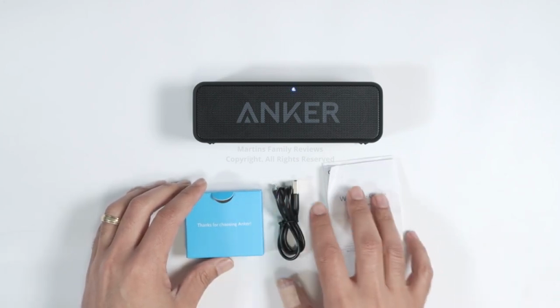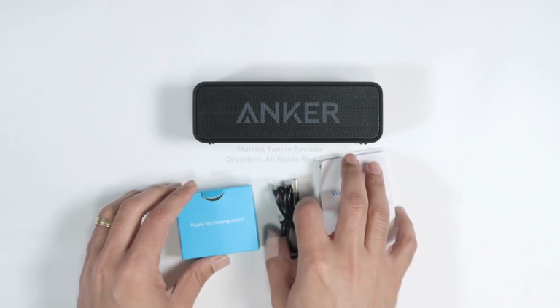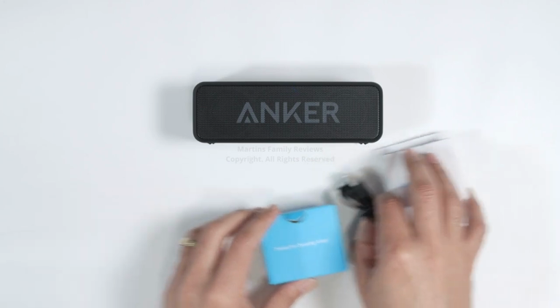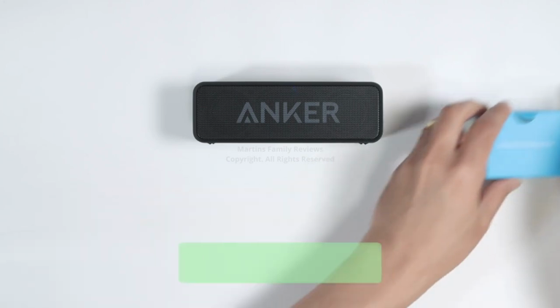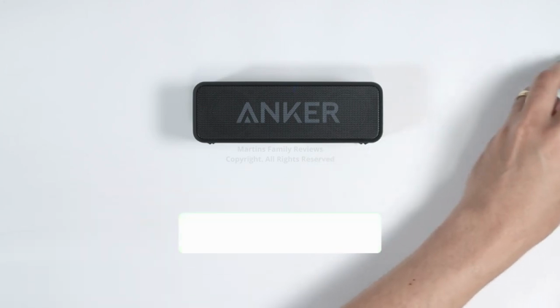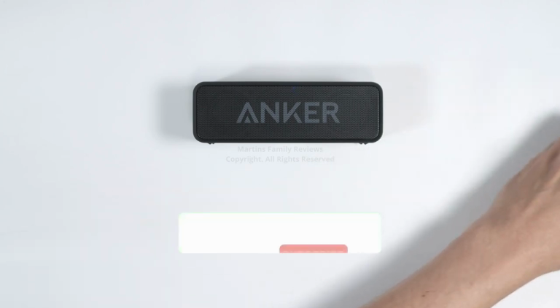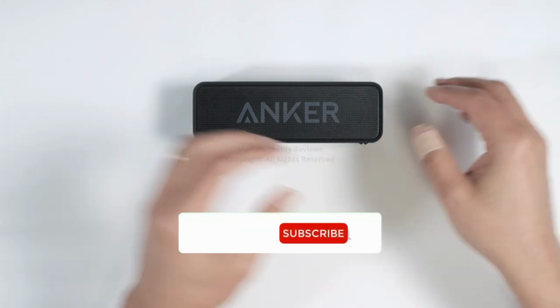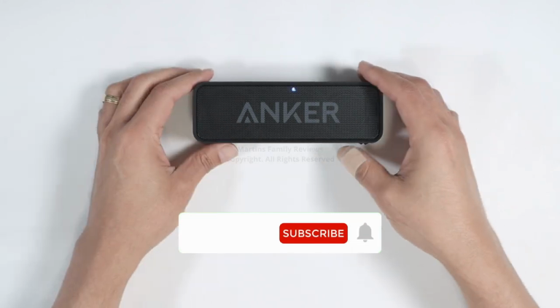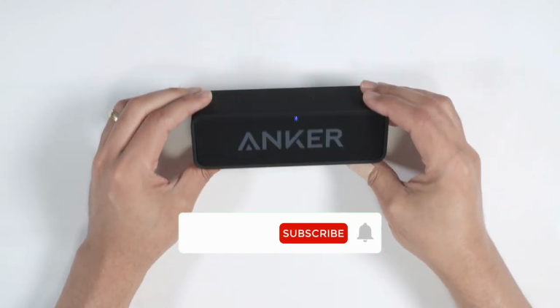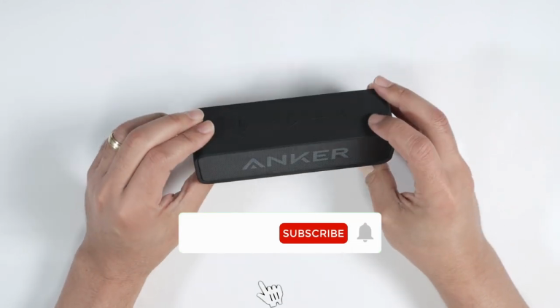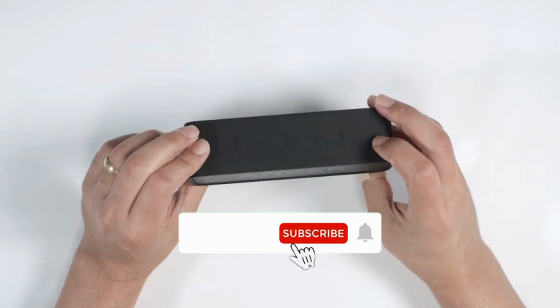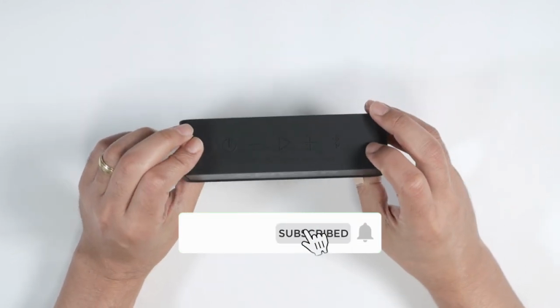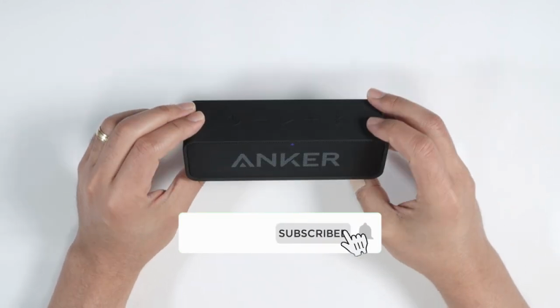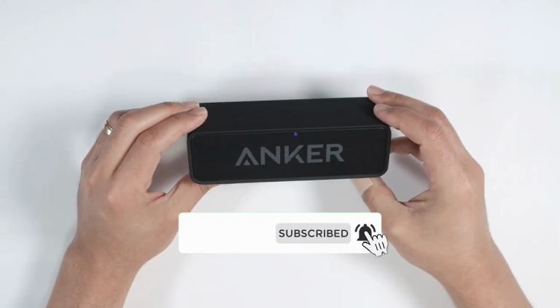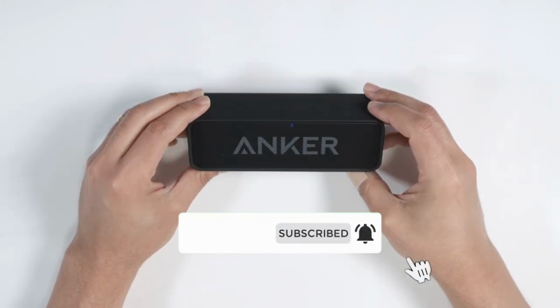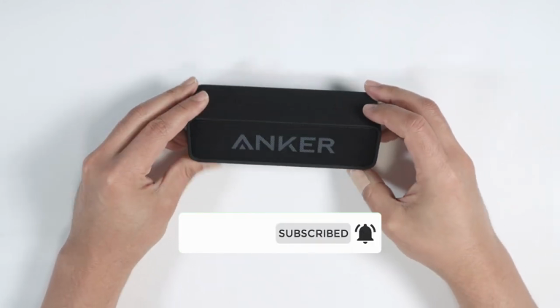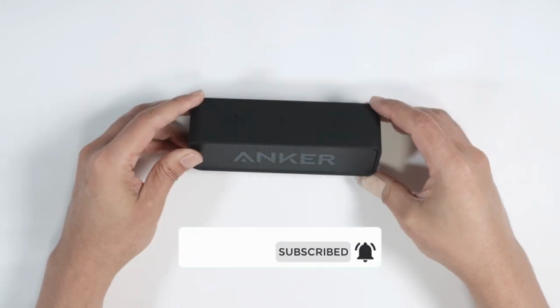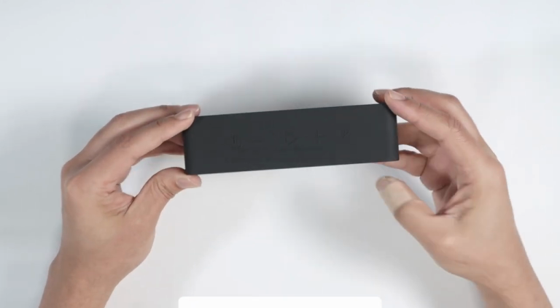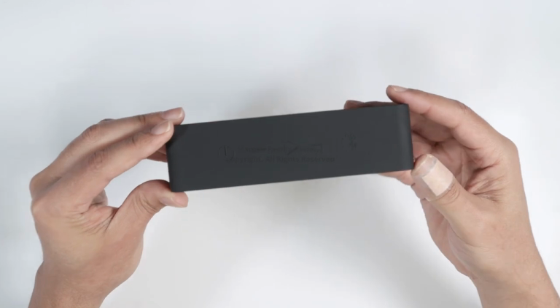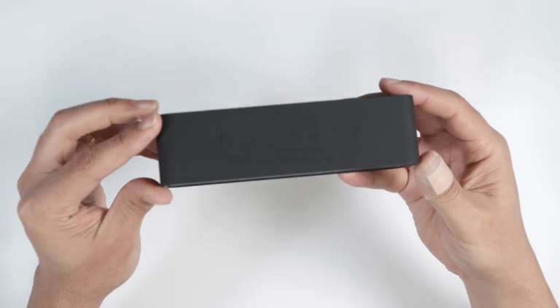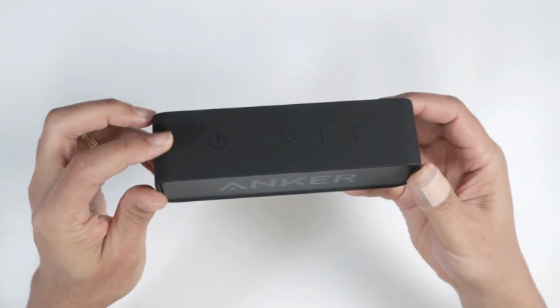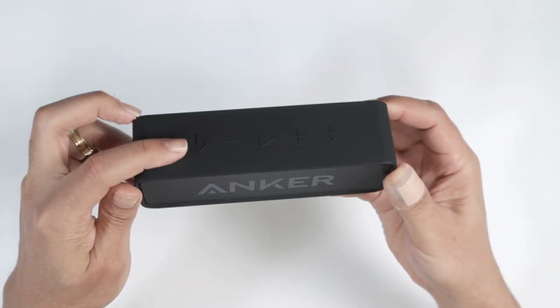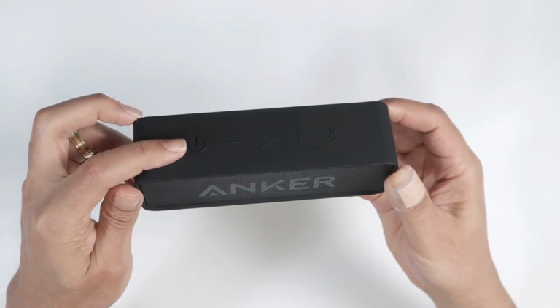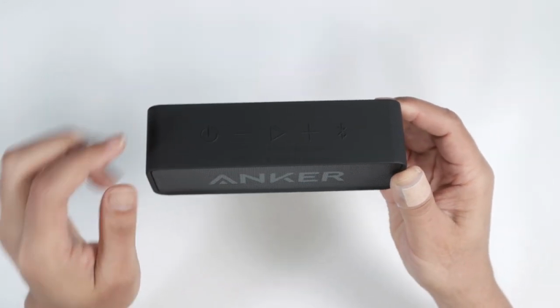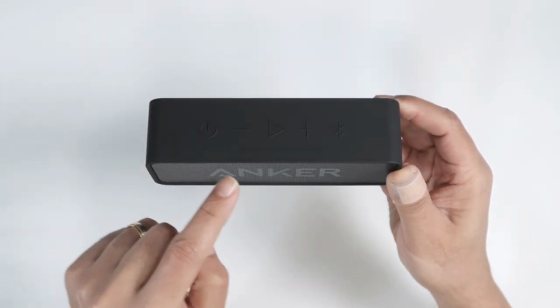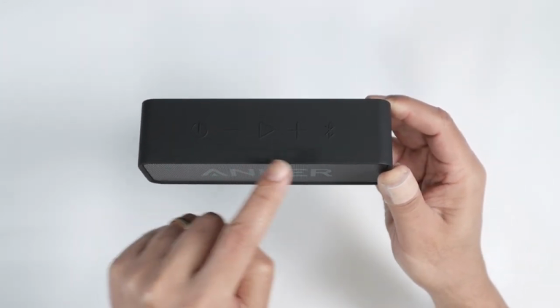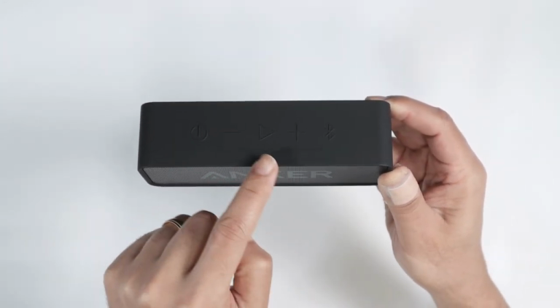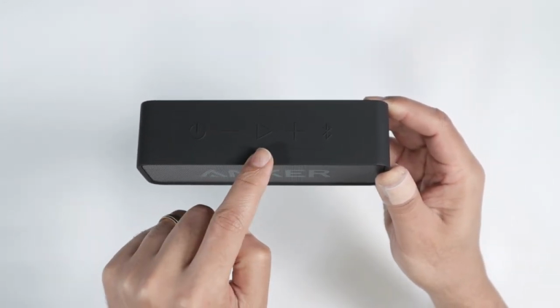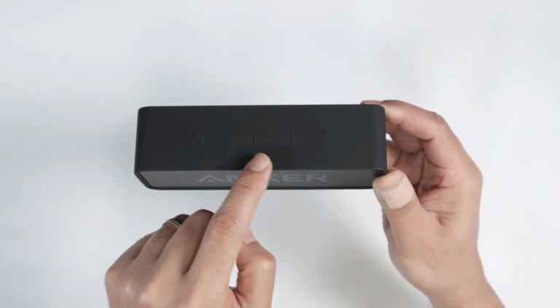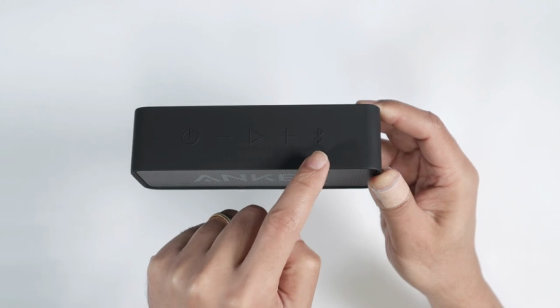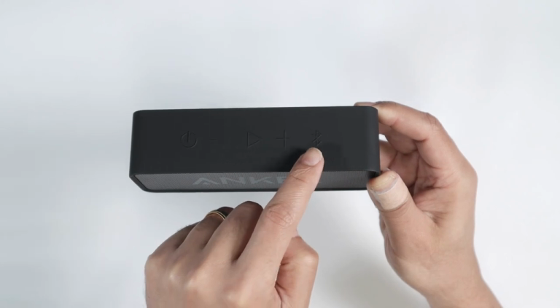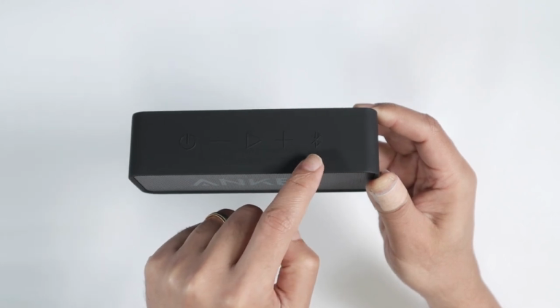Let's move this aside so you can take a look at the Soundcore speaker itself. As you can see, it has some buttons here to power the device, to control the volume, to play it, and to control the Bluetooth.